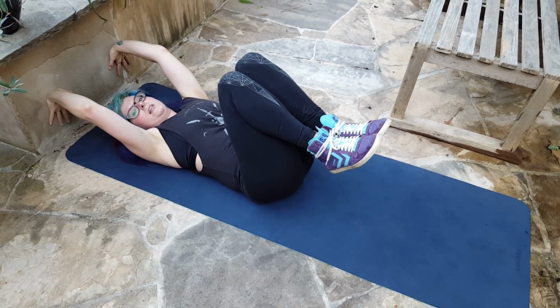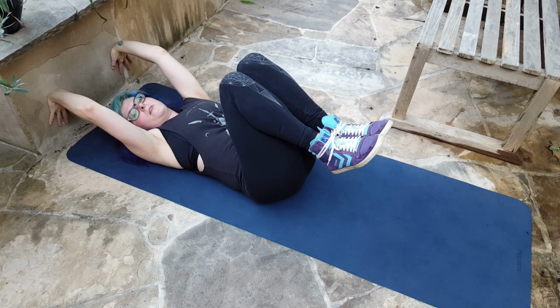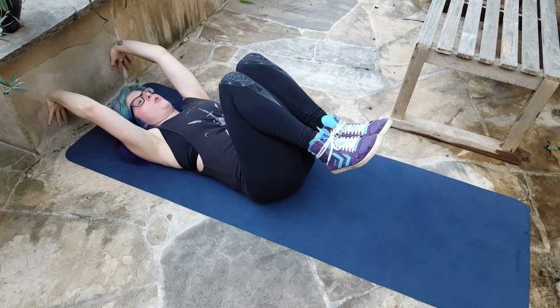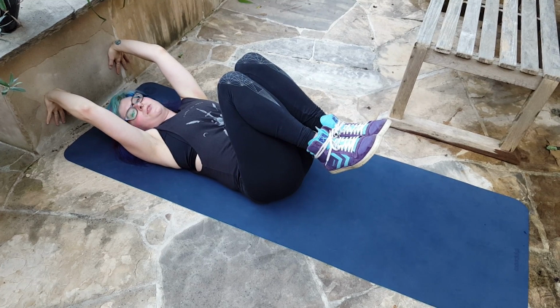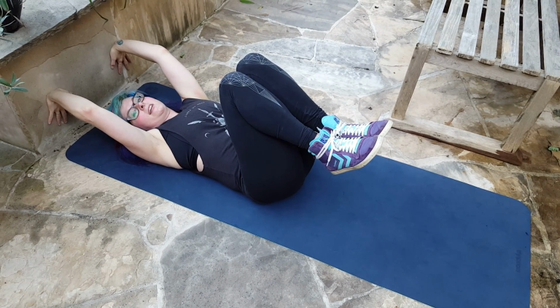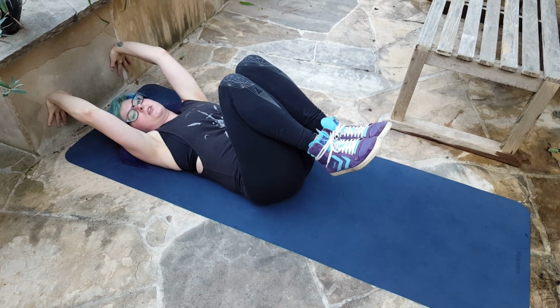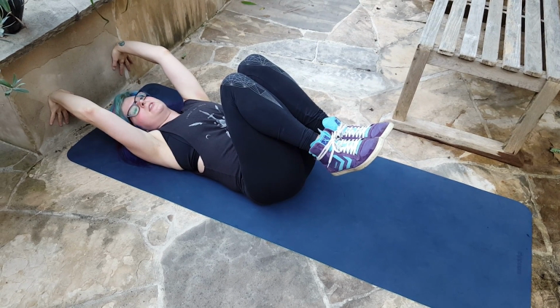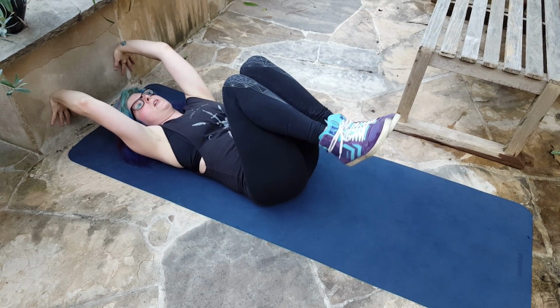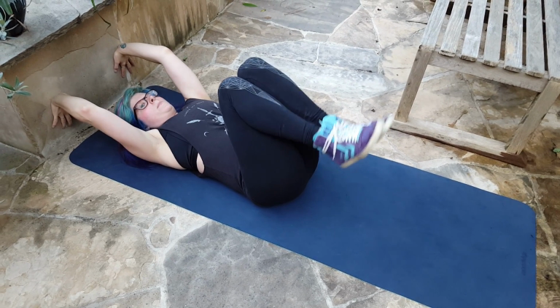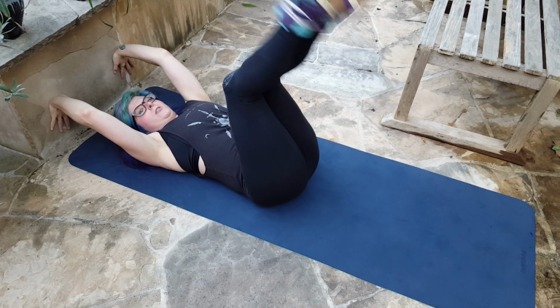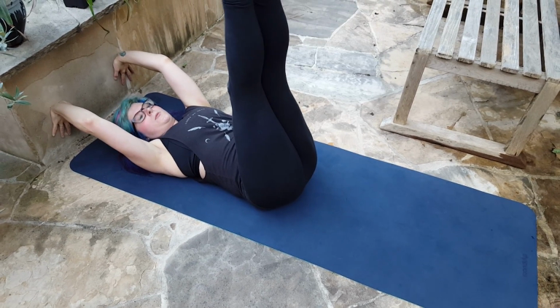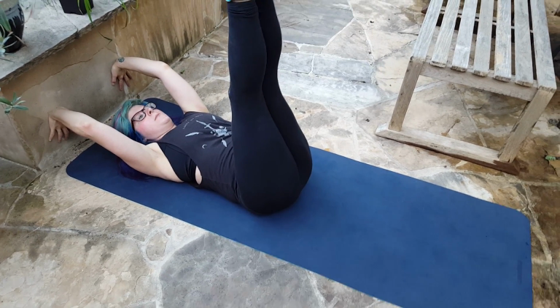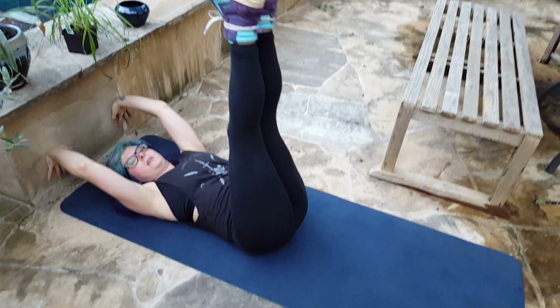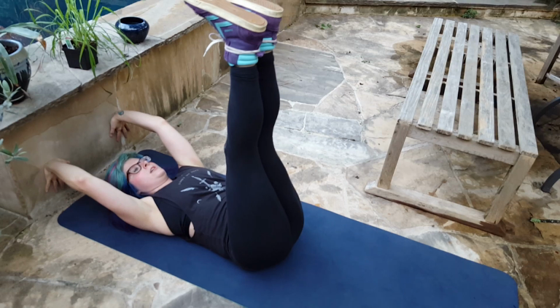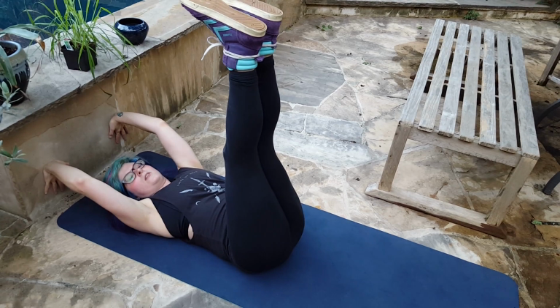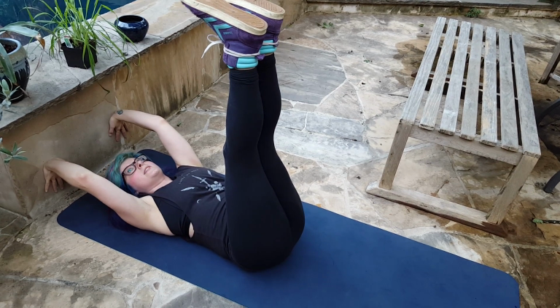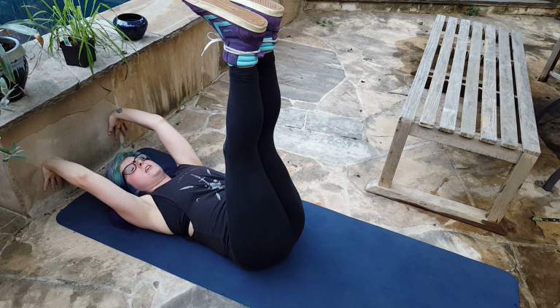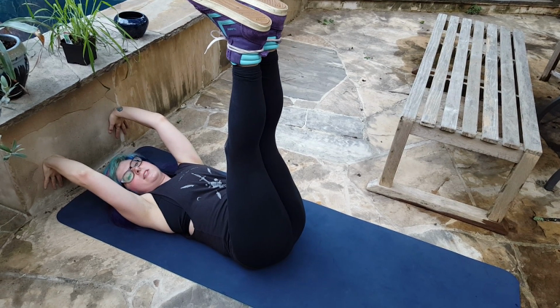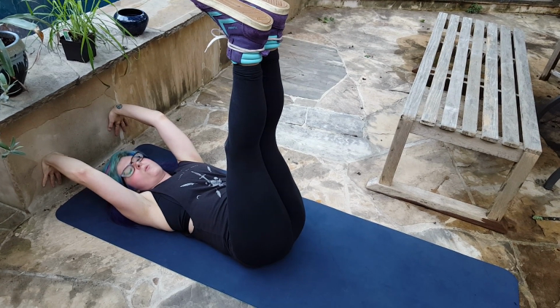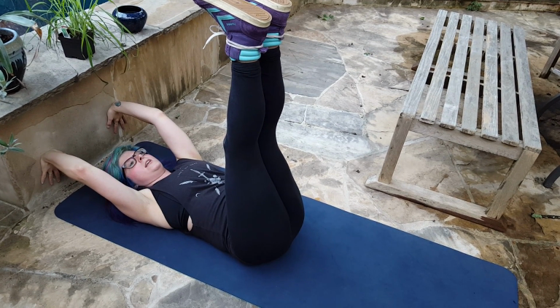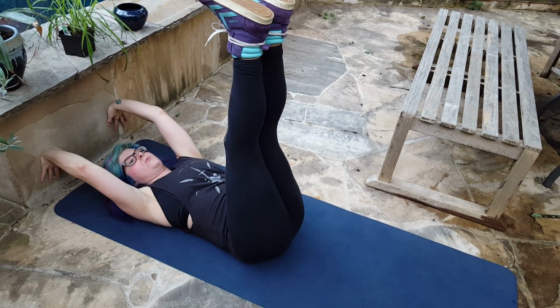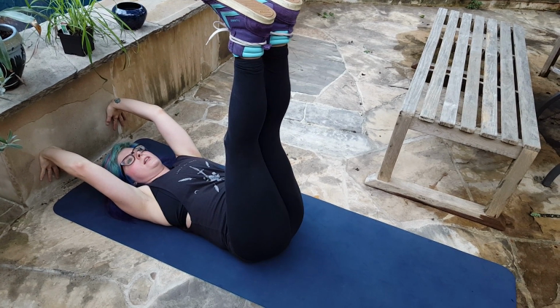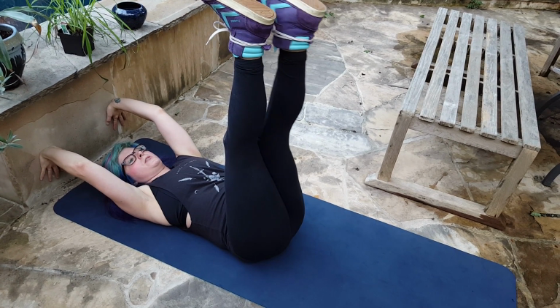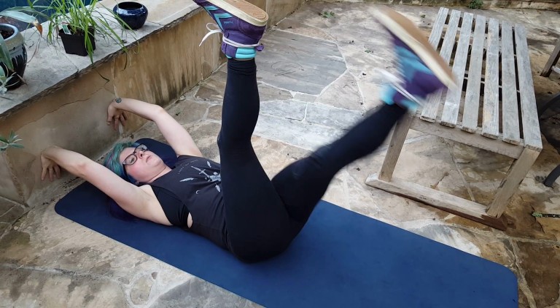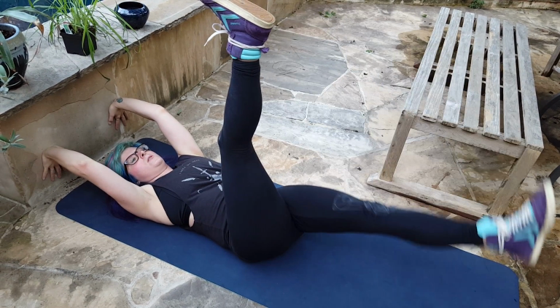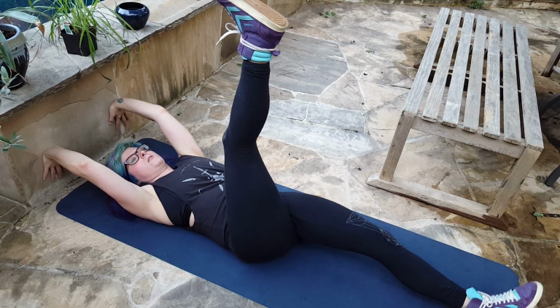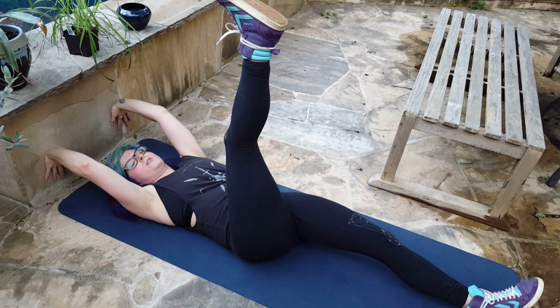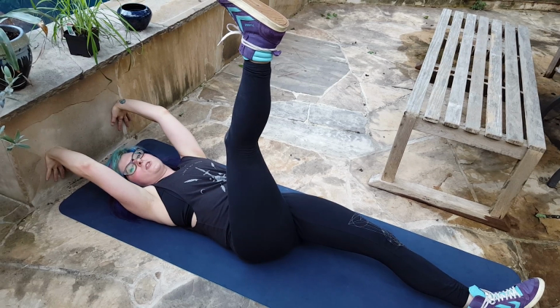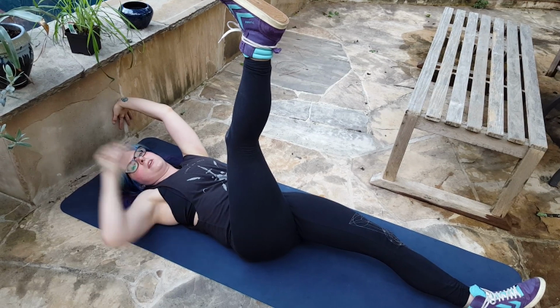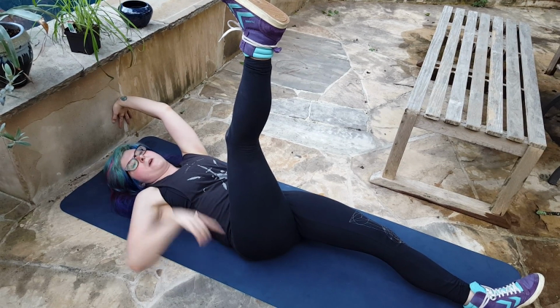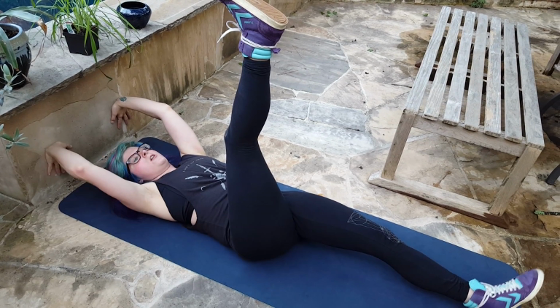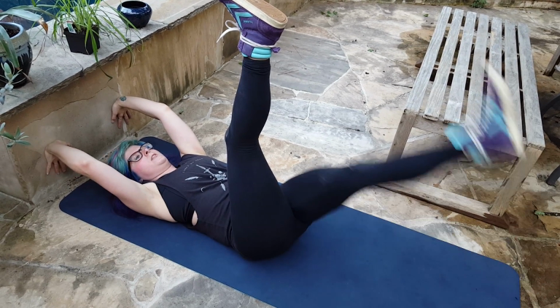So you're going to press into whatever wall you've got here. The more you press in, the harder it is for you. So once you press in, you should actually feel a contraction in your stomach. If you just want to hold this for 30 seconds, that's a good exercise too.